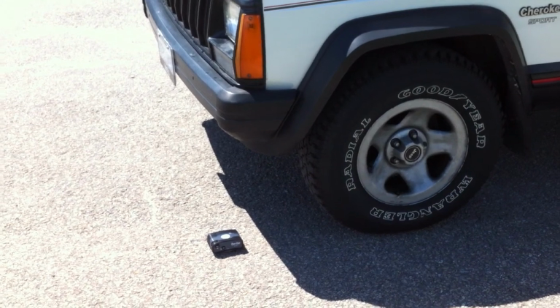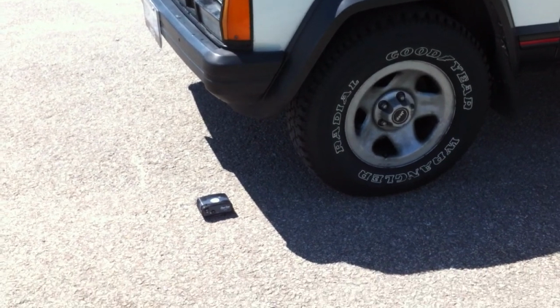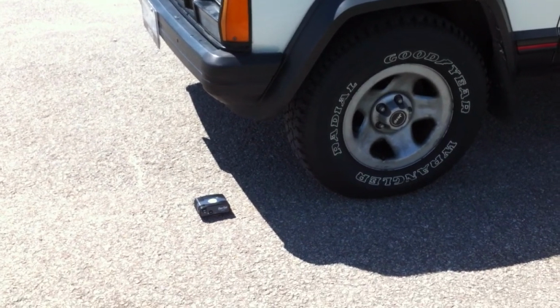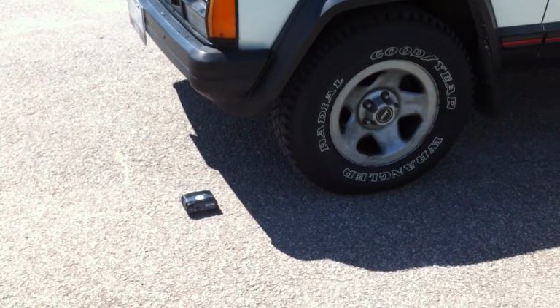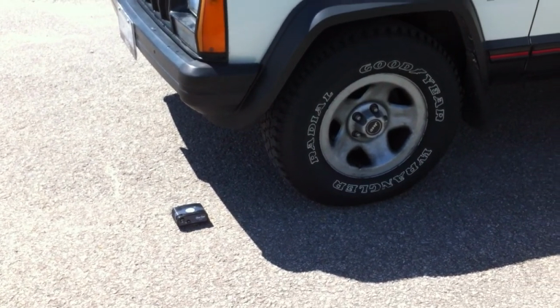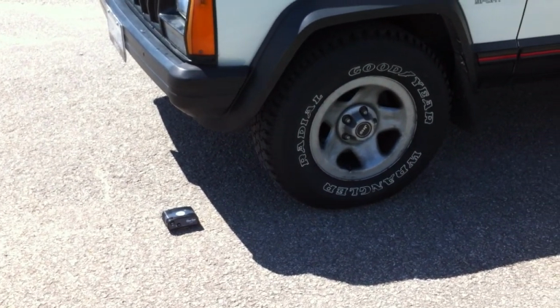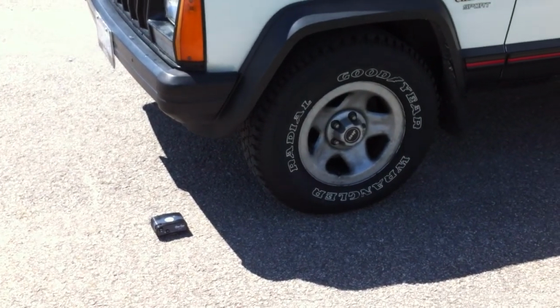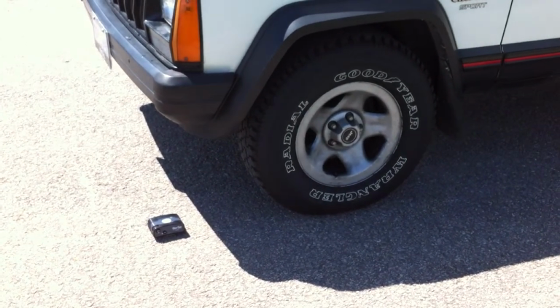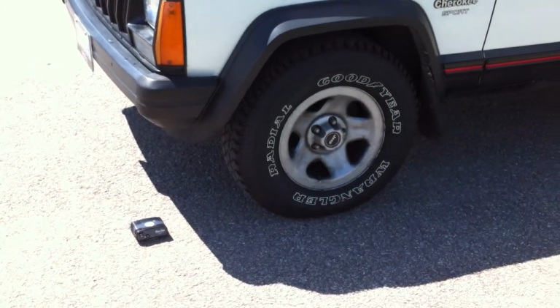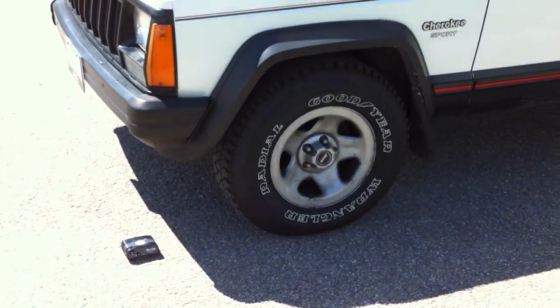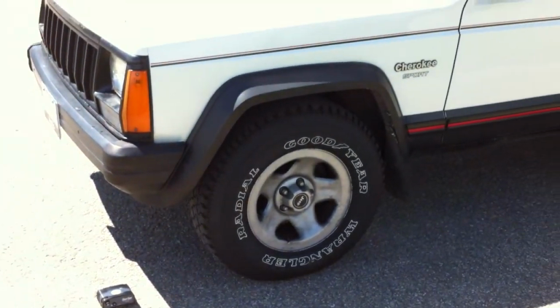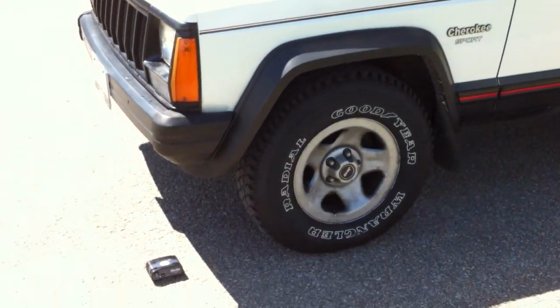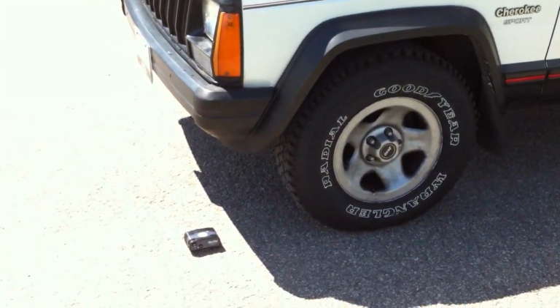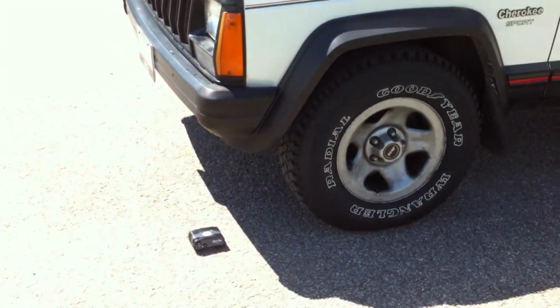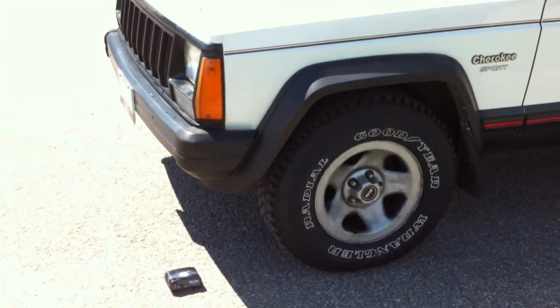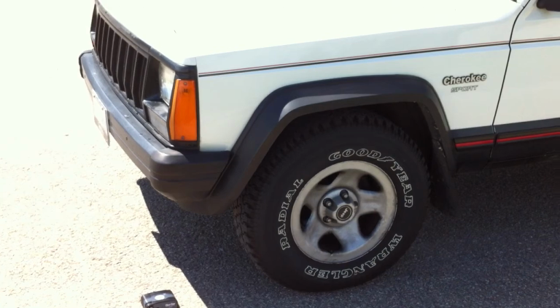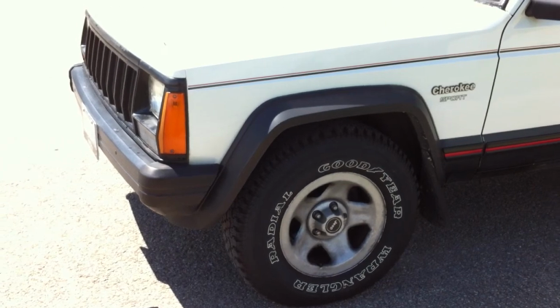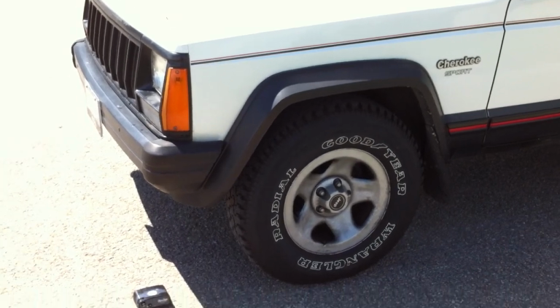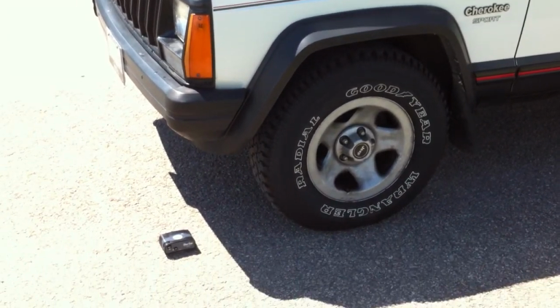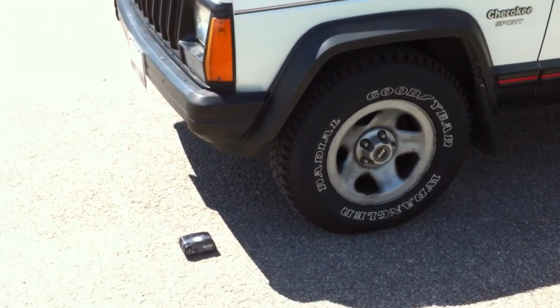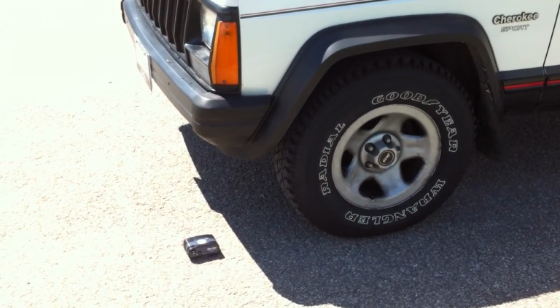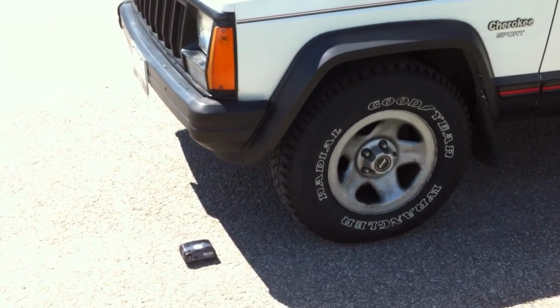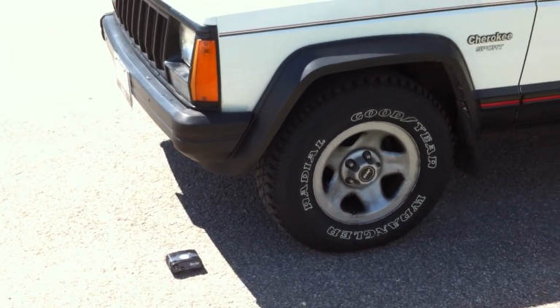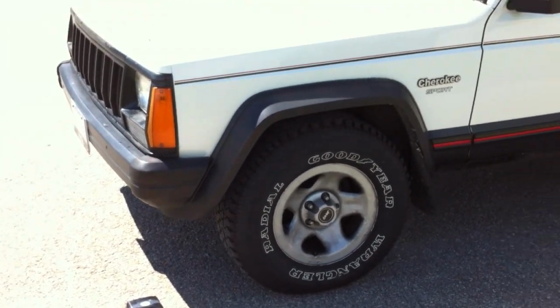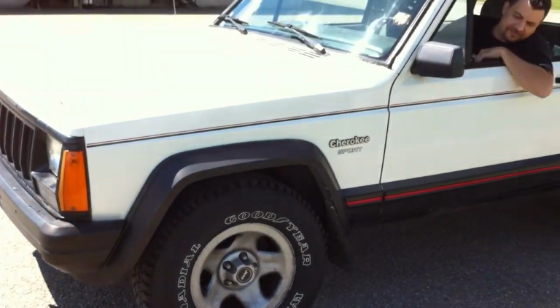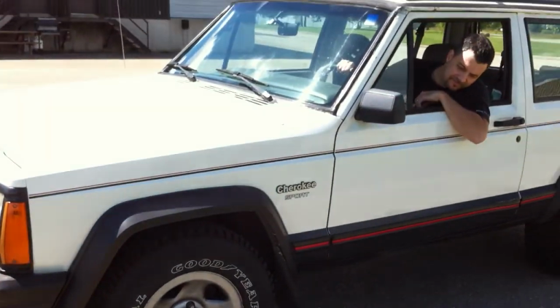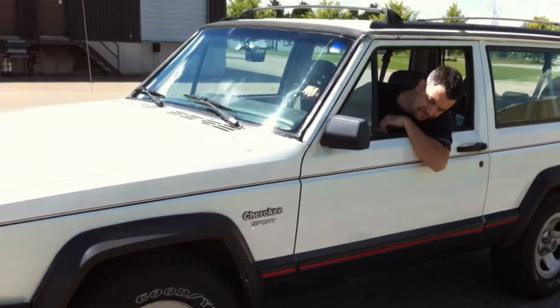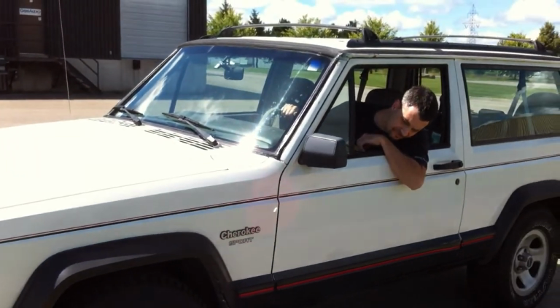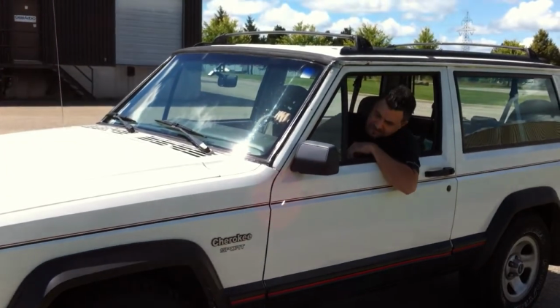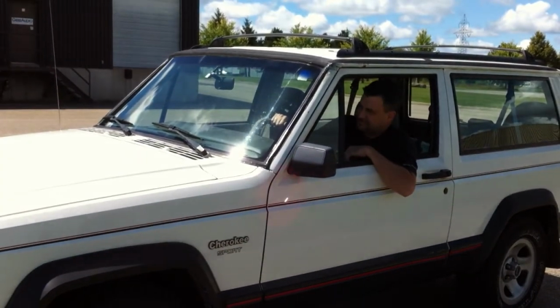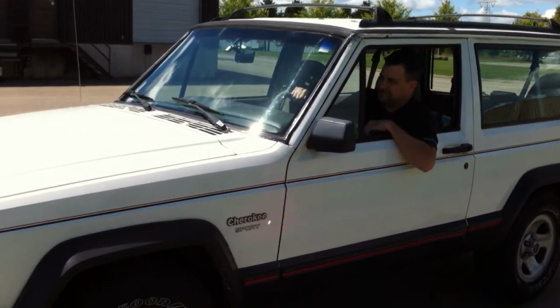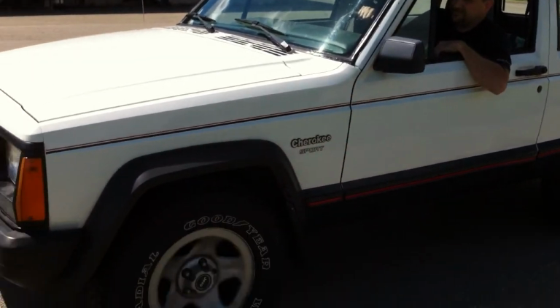How strong is the new RS701 belt pack really? We're going to drive over it with this lovely Jeep here, and Steve's going to demonstrate for you.